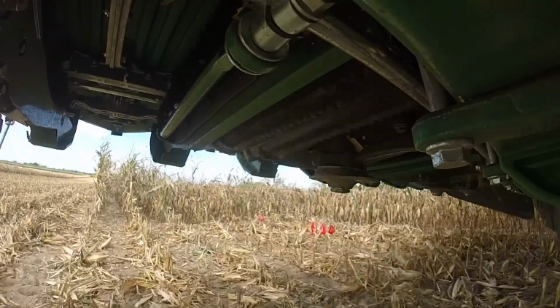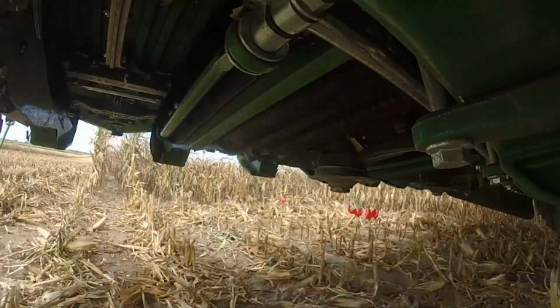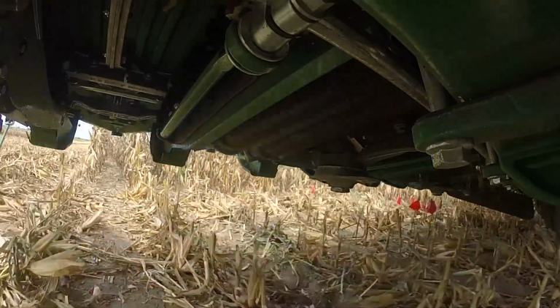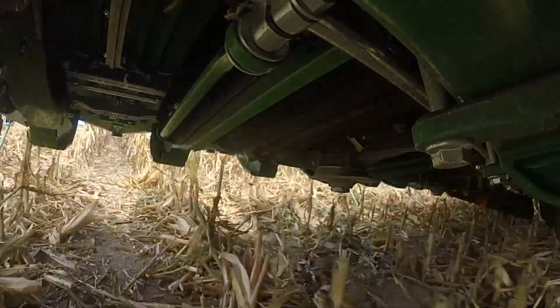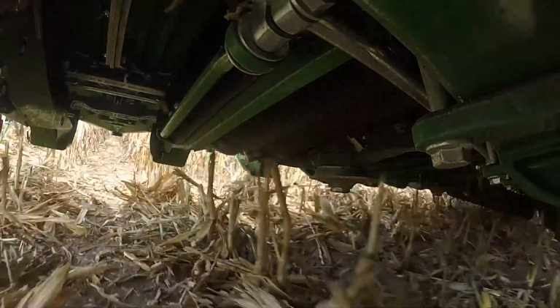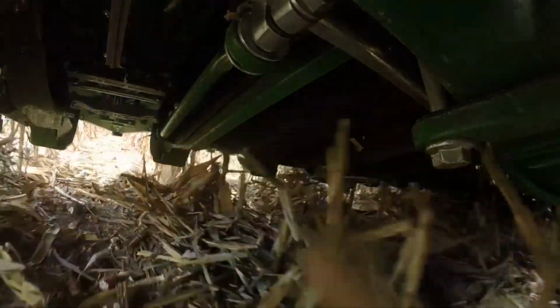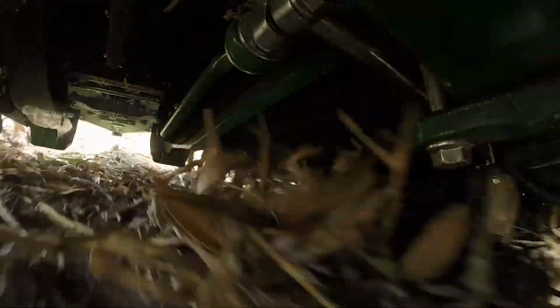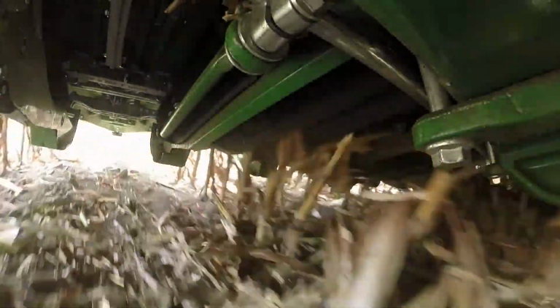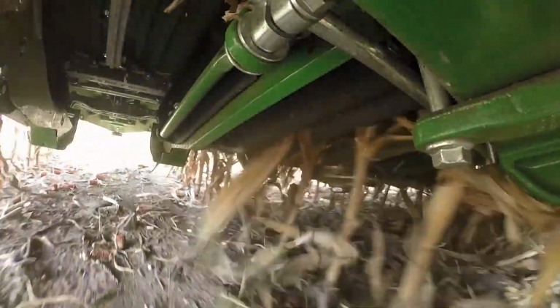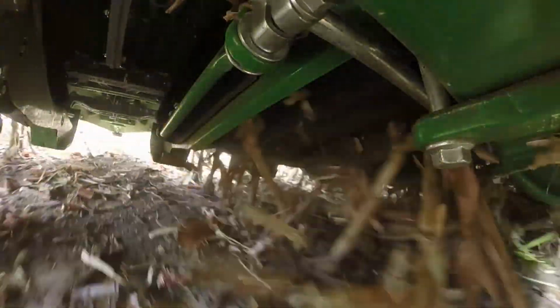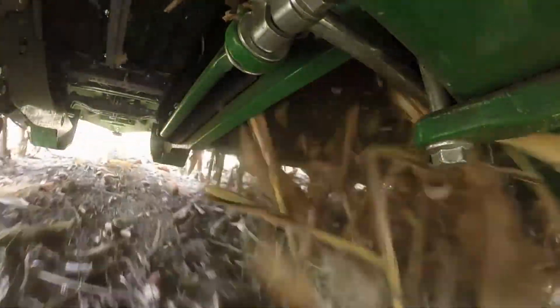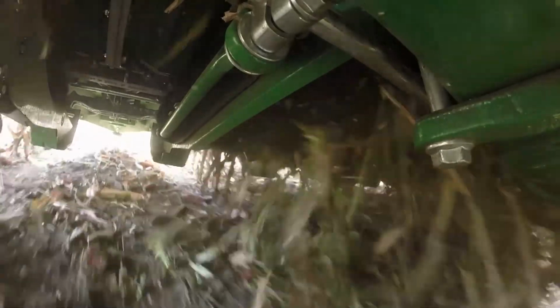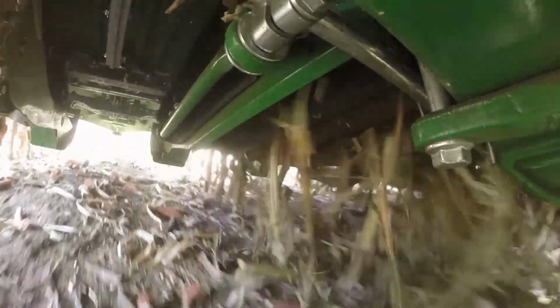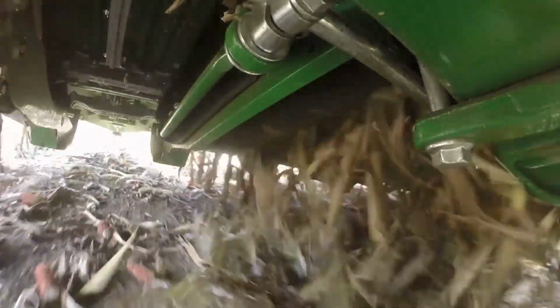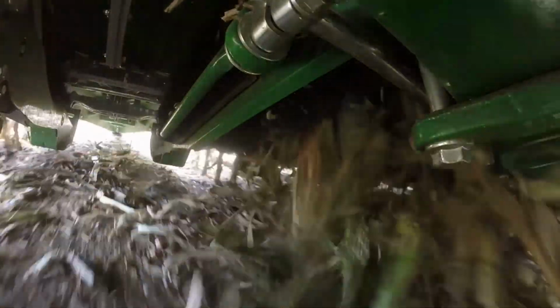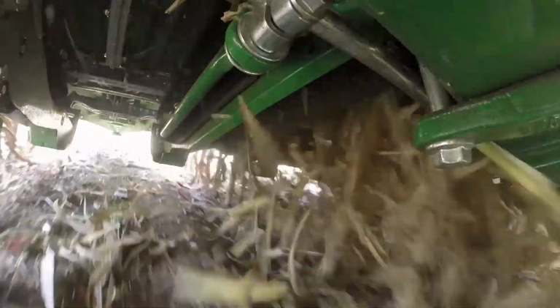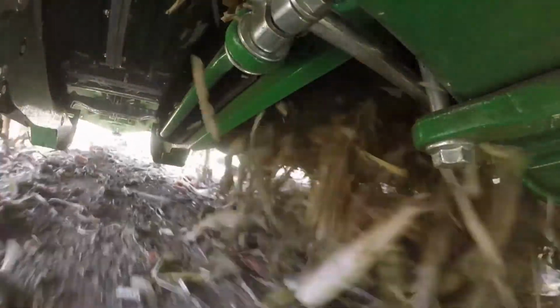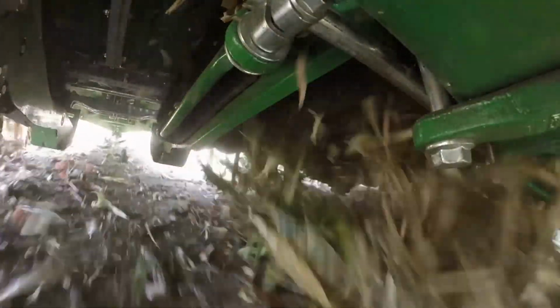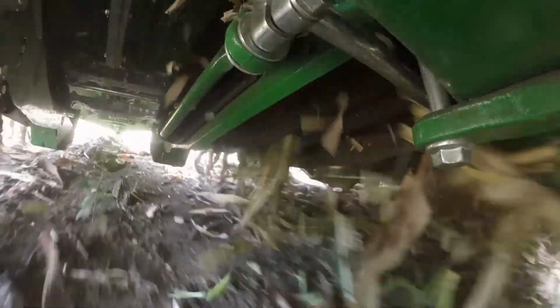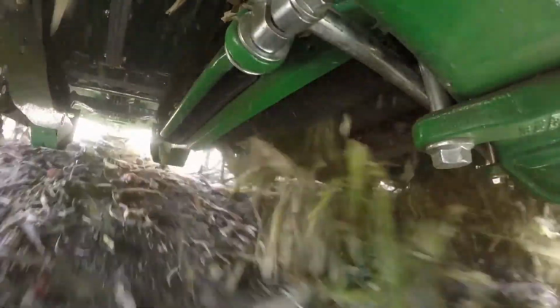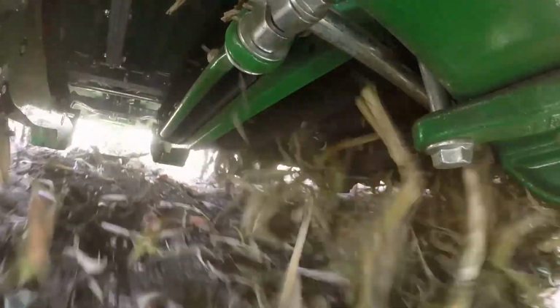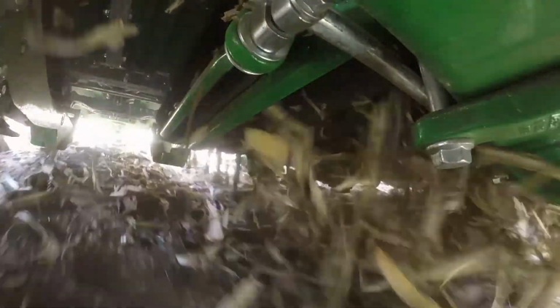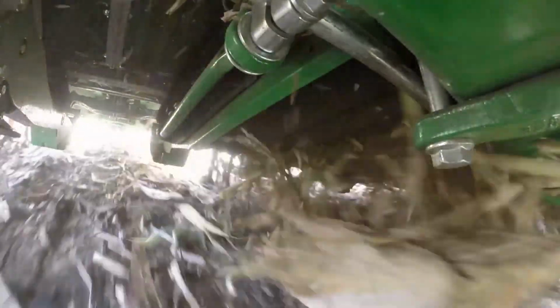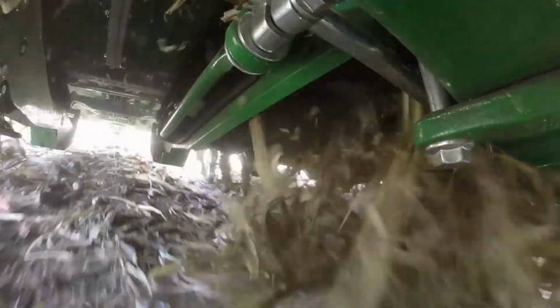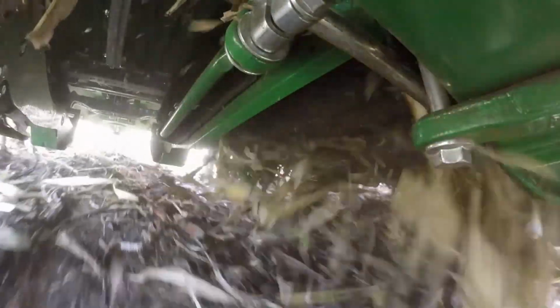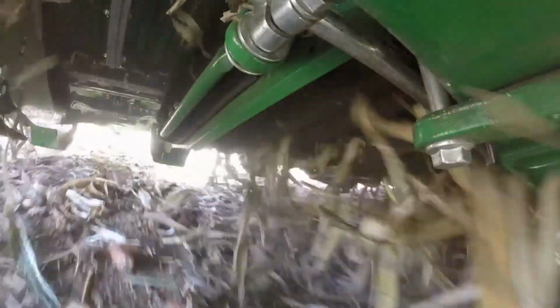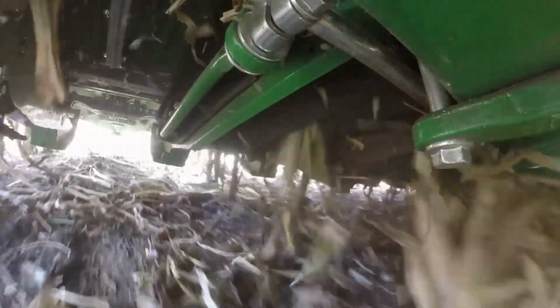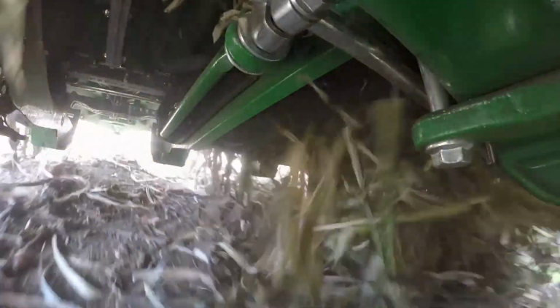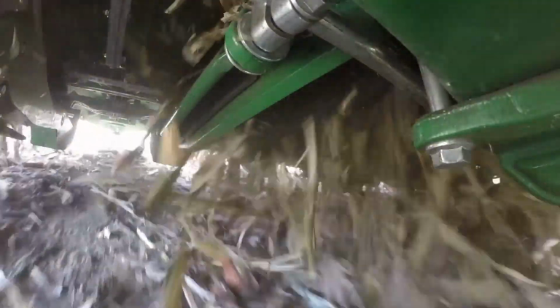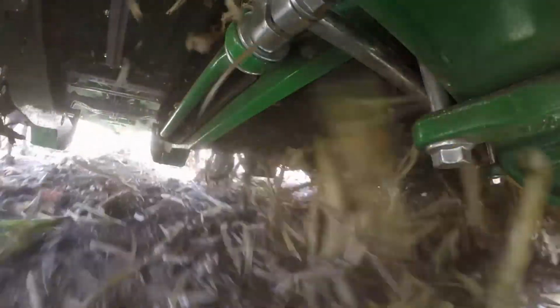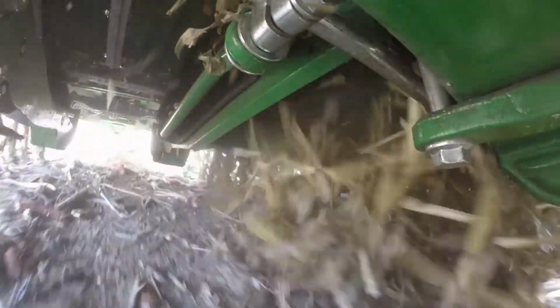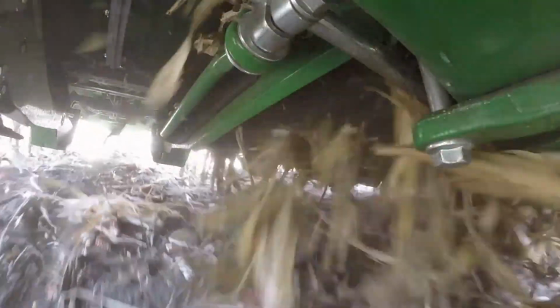With 360 Chain Roll we're getting an opportunity to manage that residue at a different time in the cycle of the crop than what we've had in the past, as well as take a more sustainable approach to how we manage our residue and potentially eliminate a tillage pass.